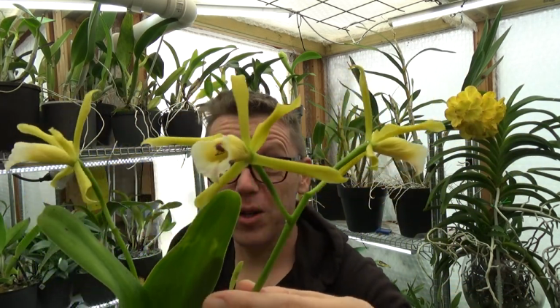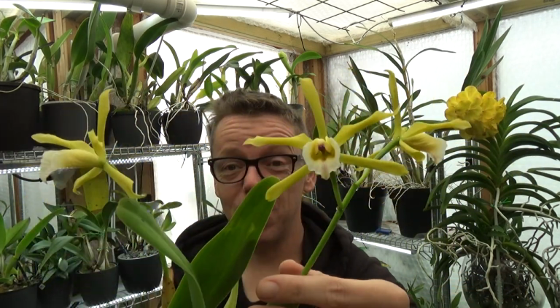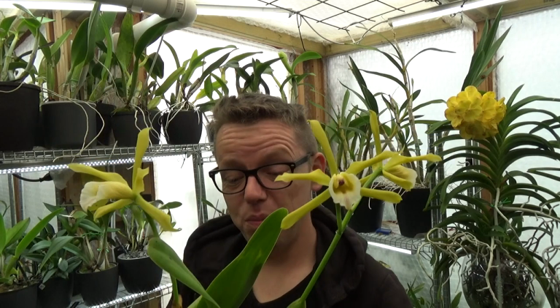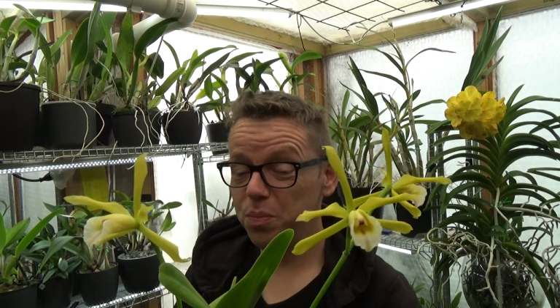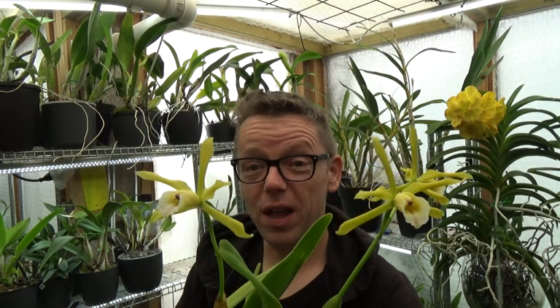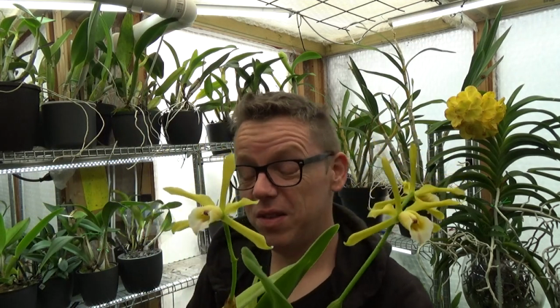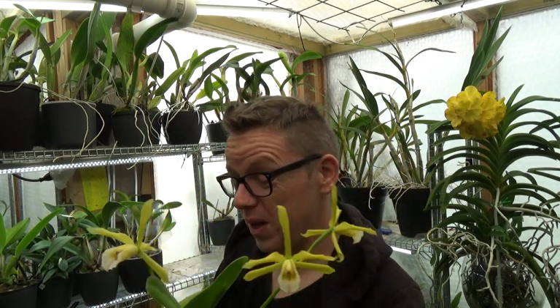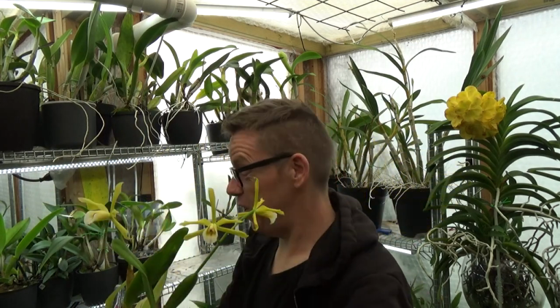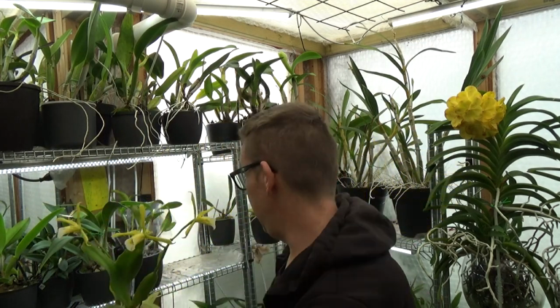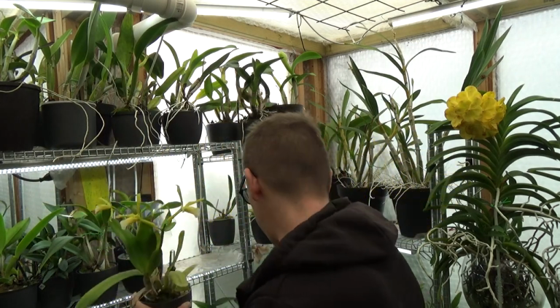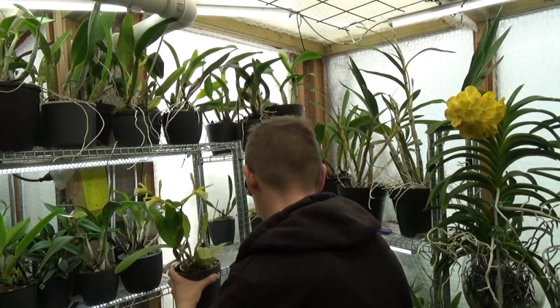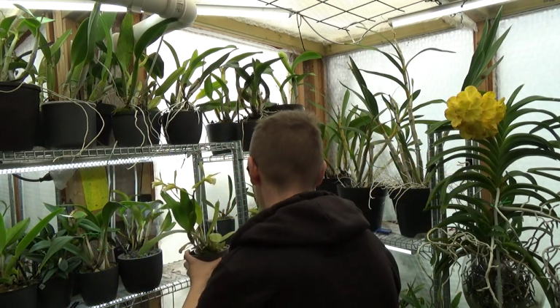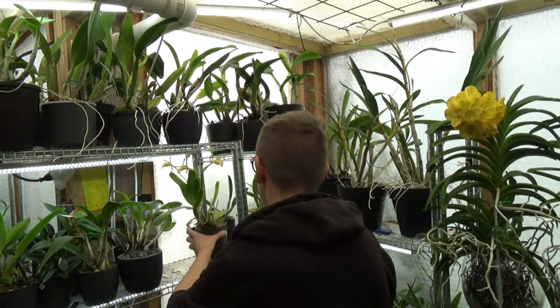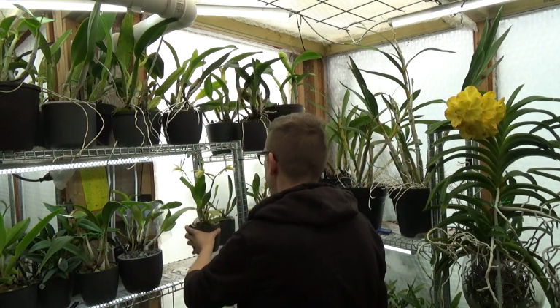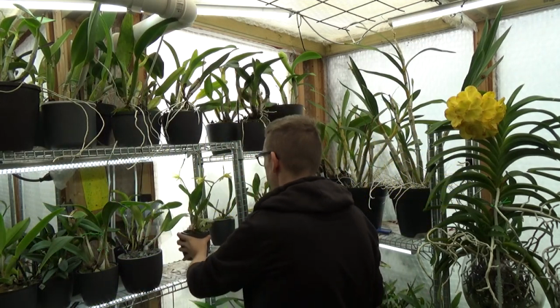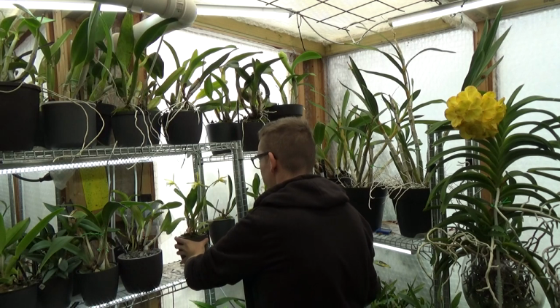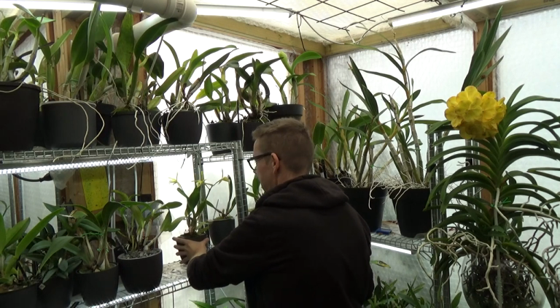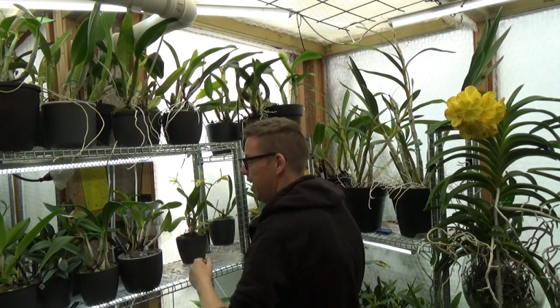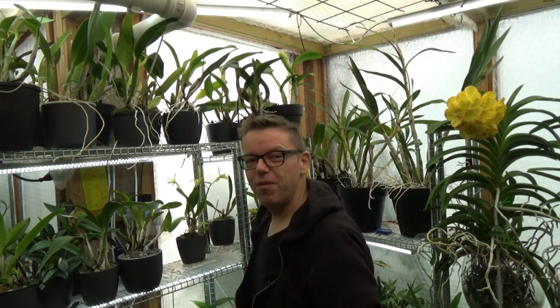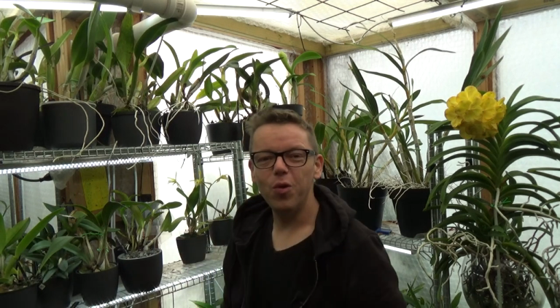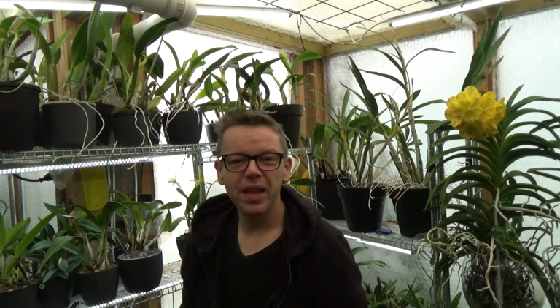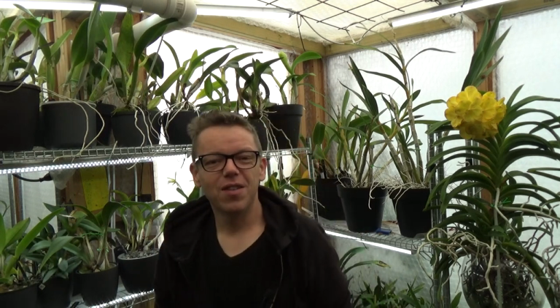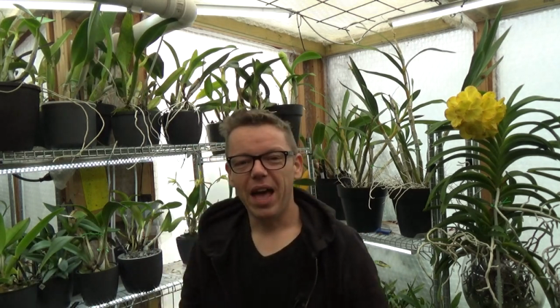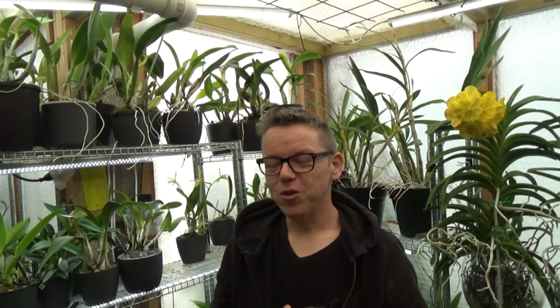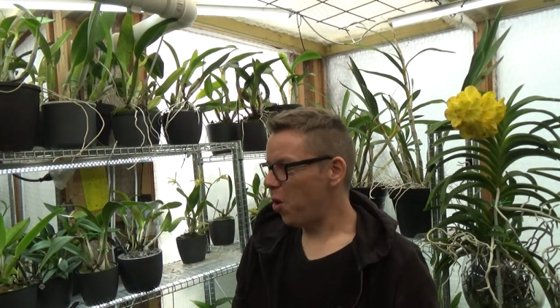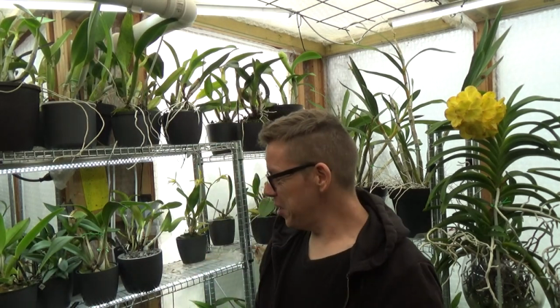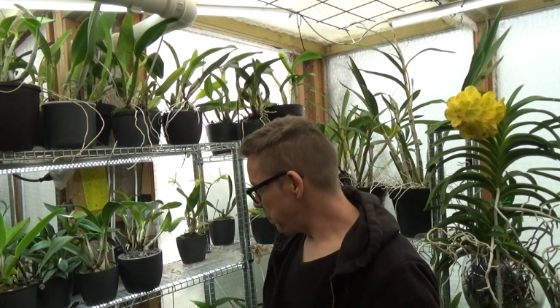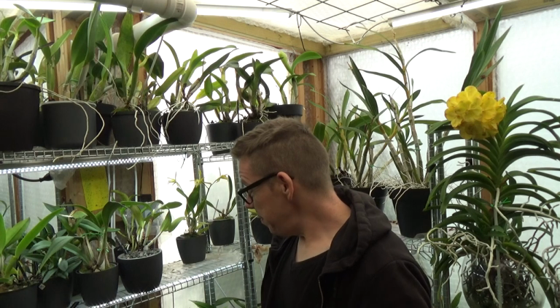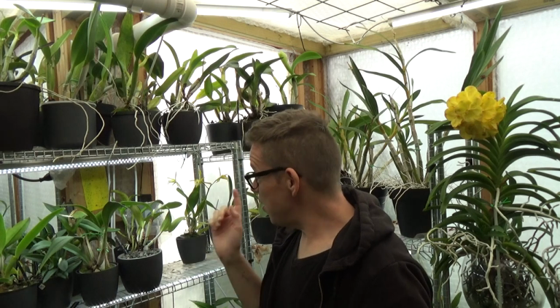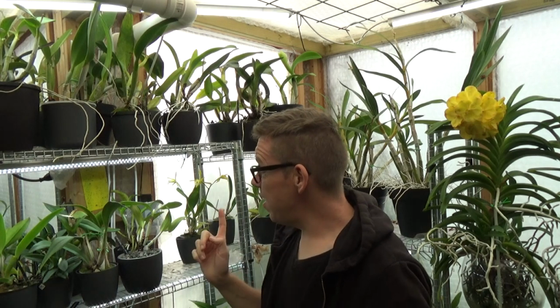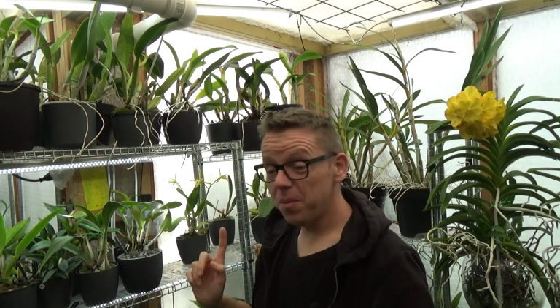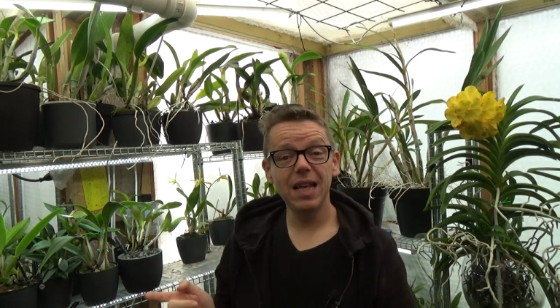It looks beautiful — I need to take a picture of this one. I like to keep pictures of the ones I have in bloom as a record. That's the first update. Let's go to the second request from Elzo.